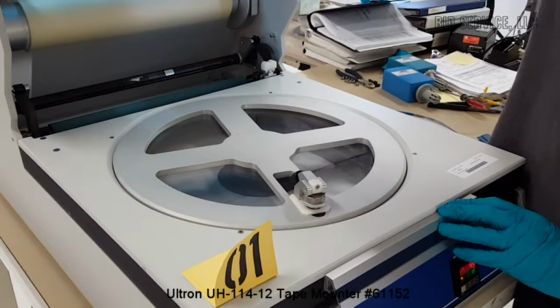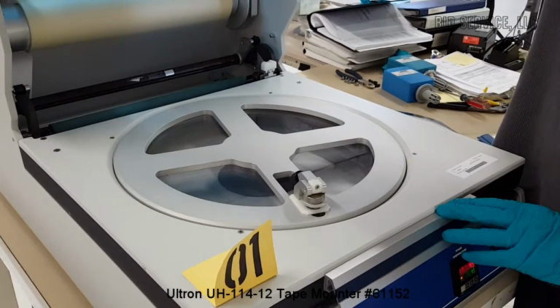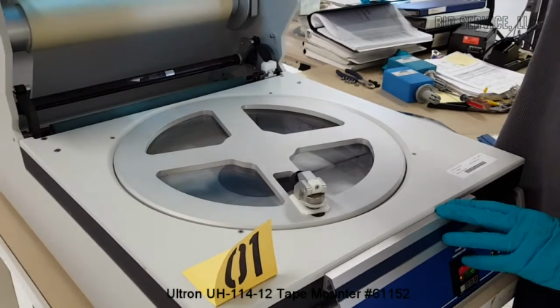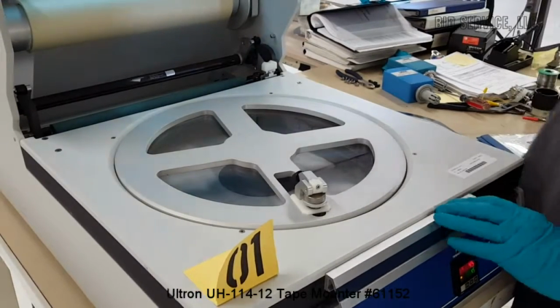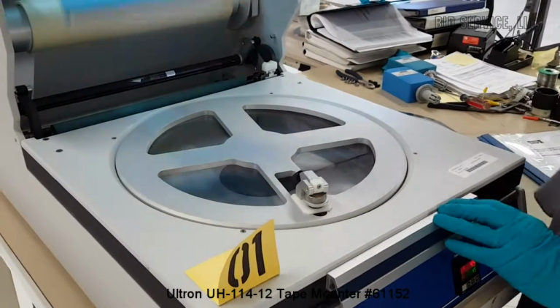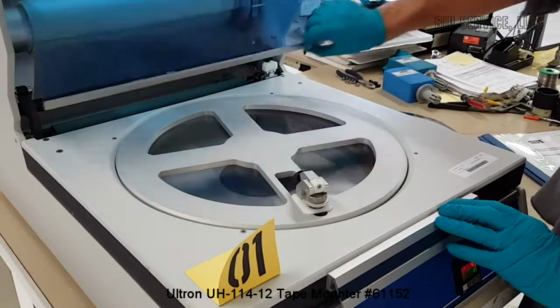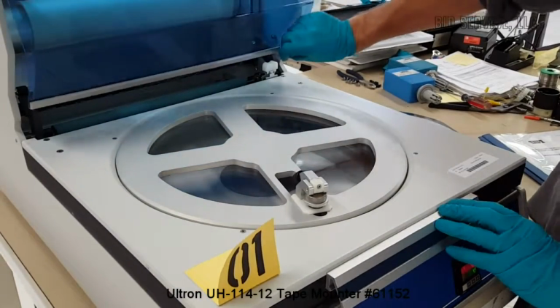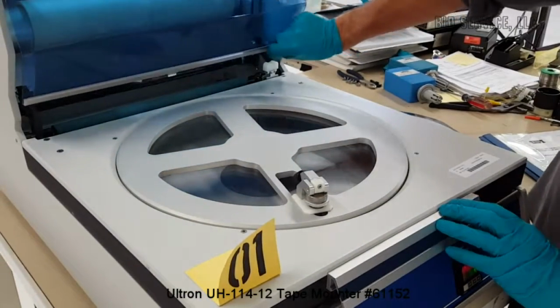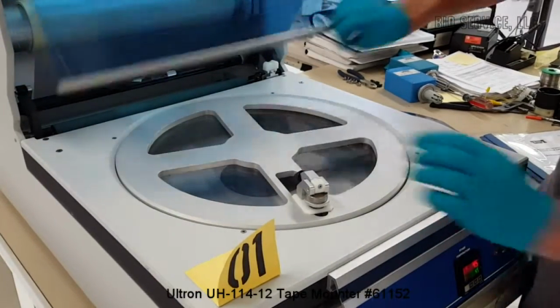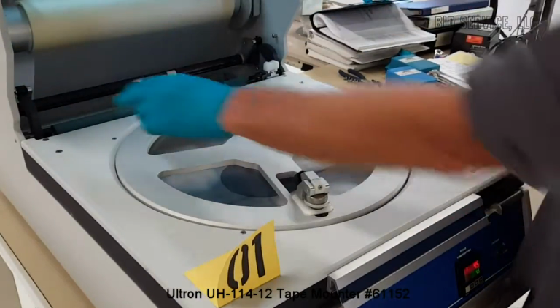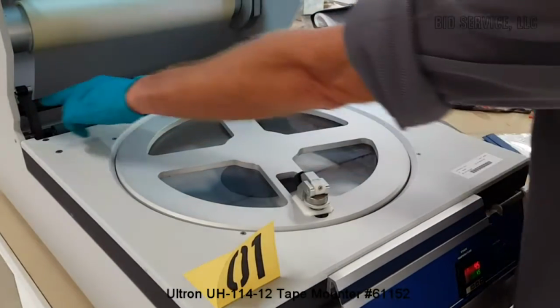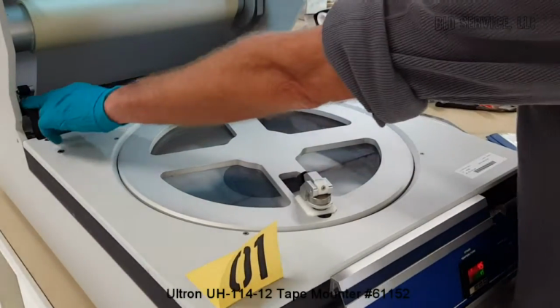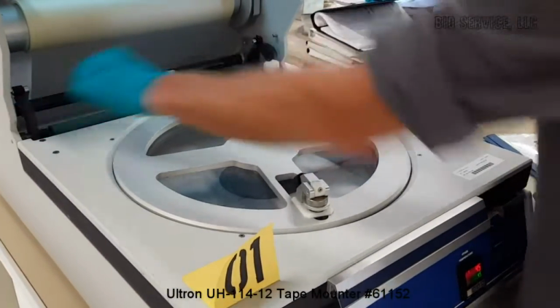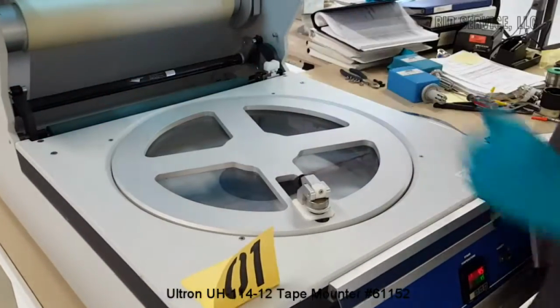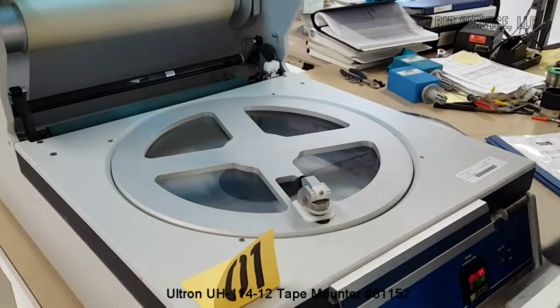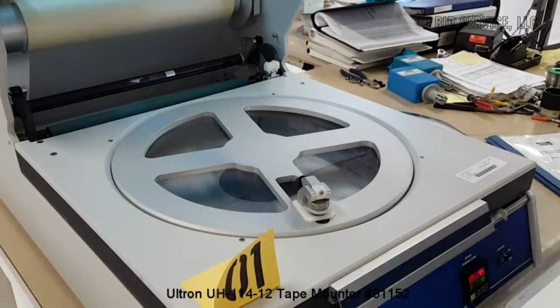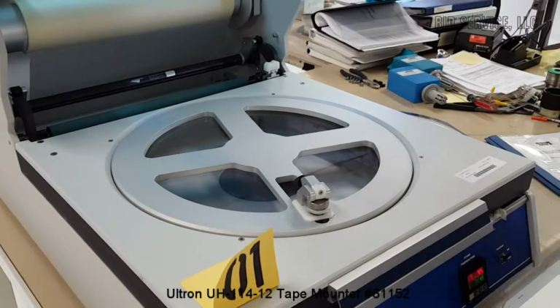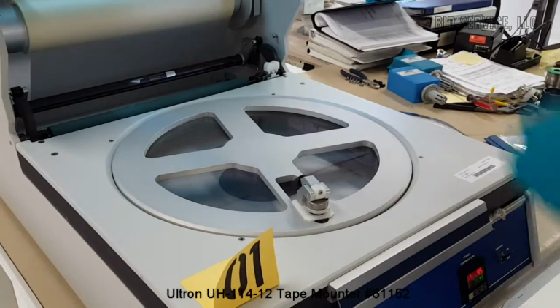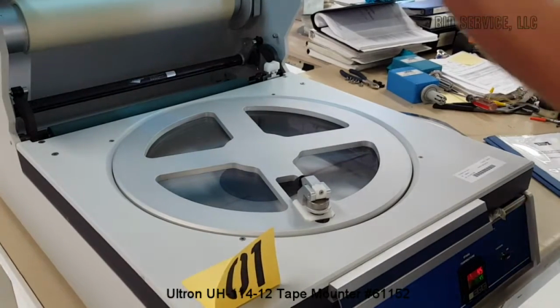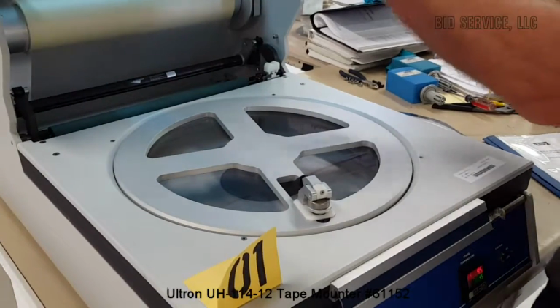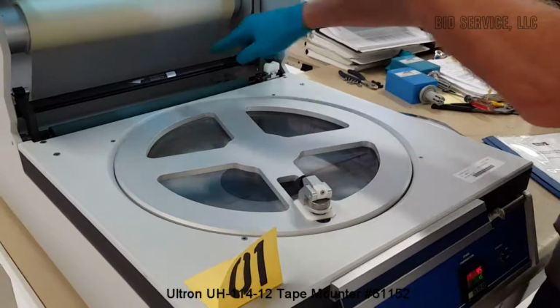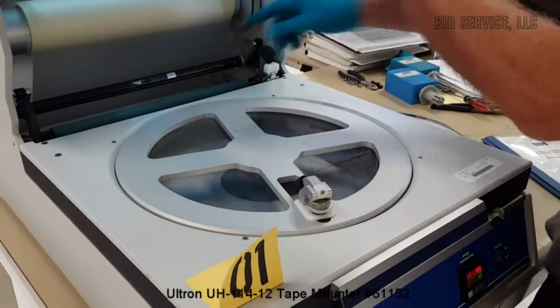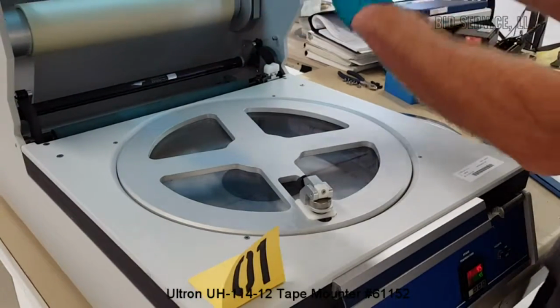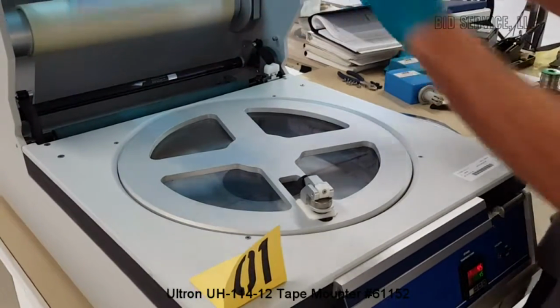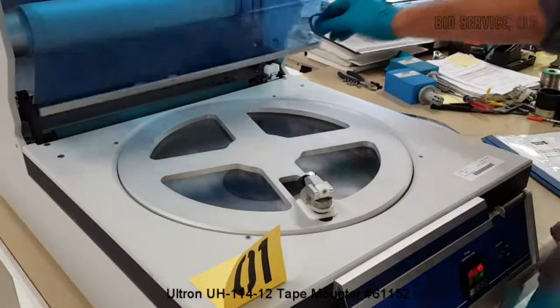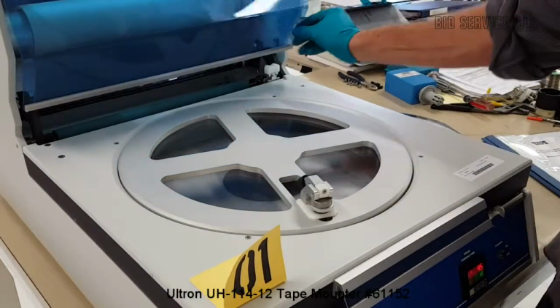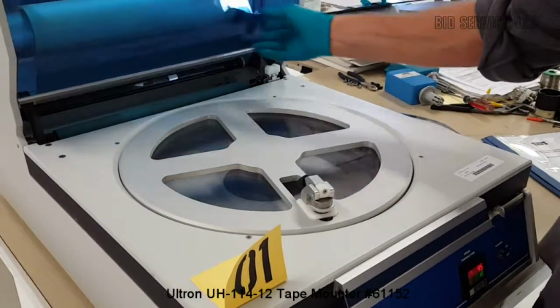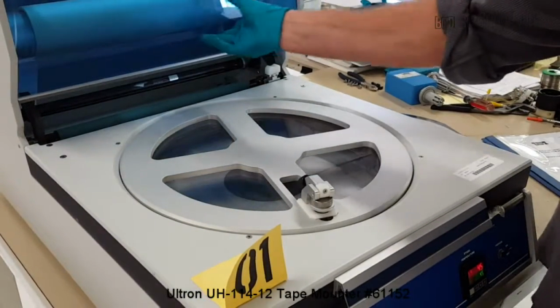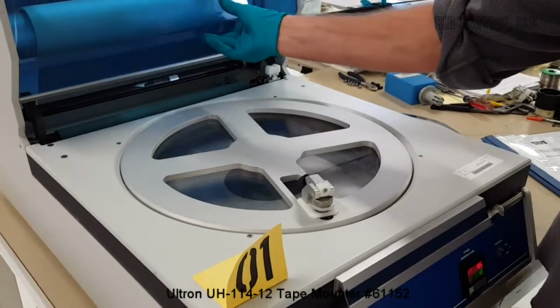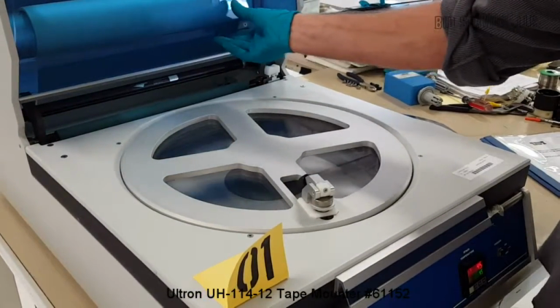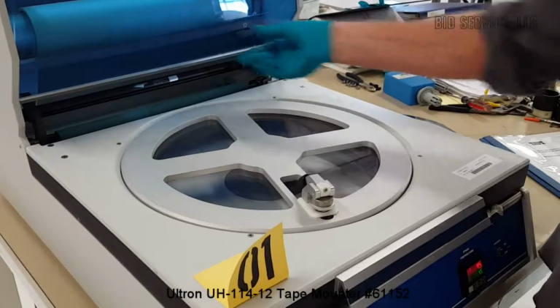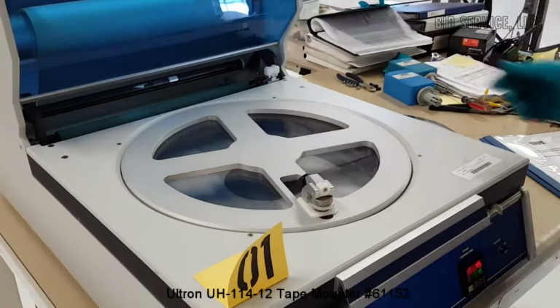Just one thing here — you'll want this to be in a down position. There is a safety switch here, and that enables the anti-static bar in the back, so you just want that closed.